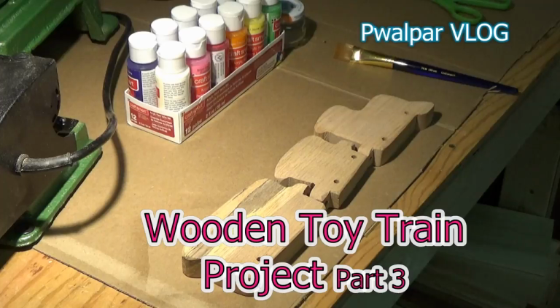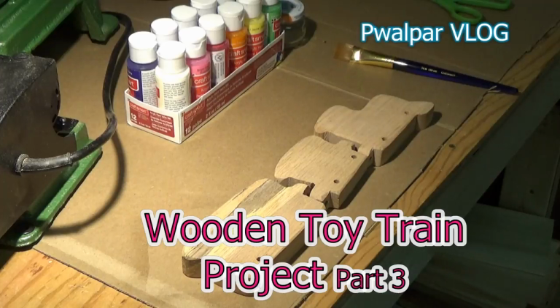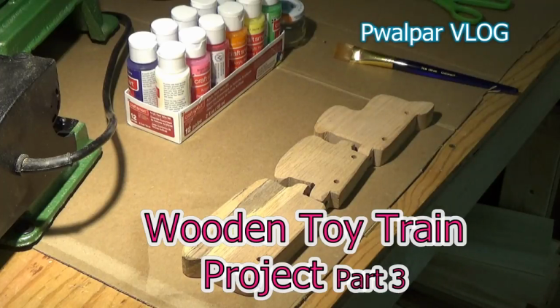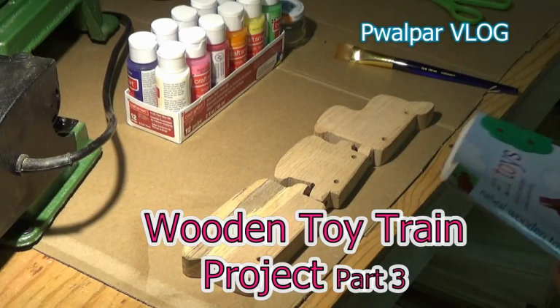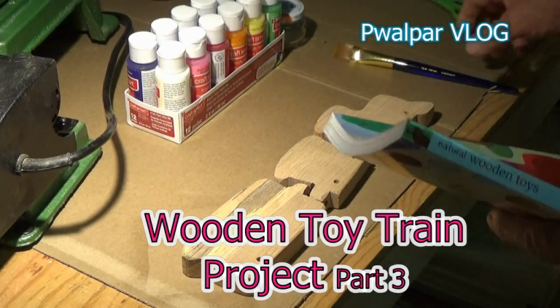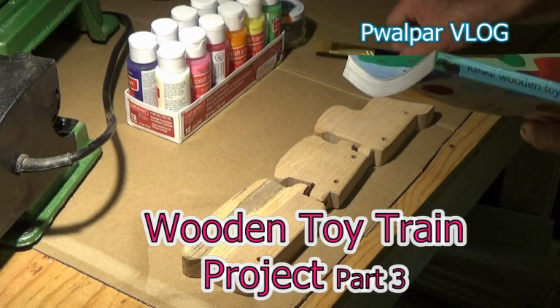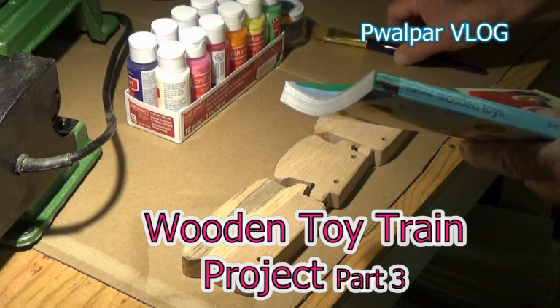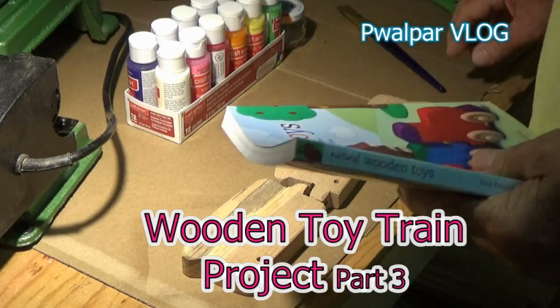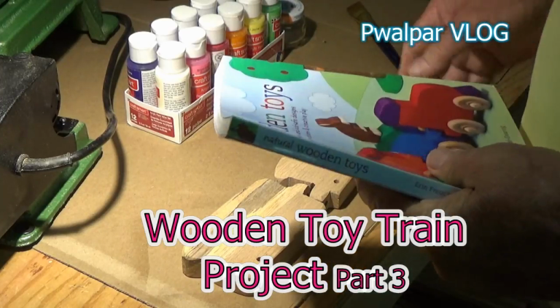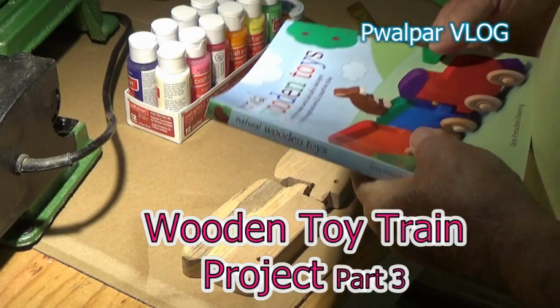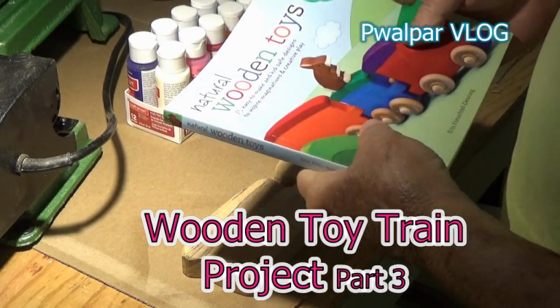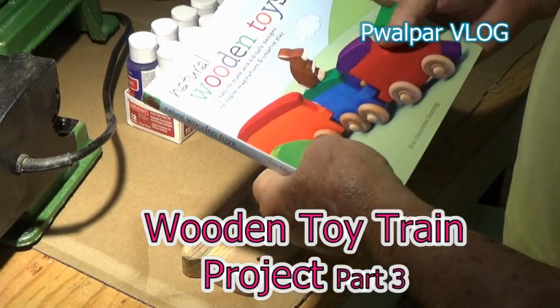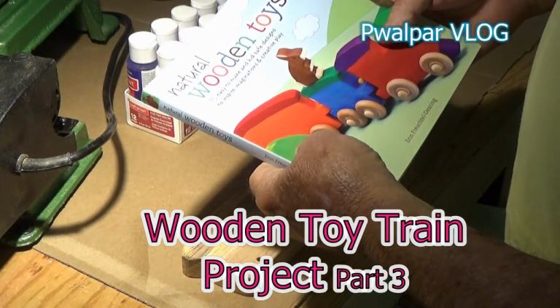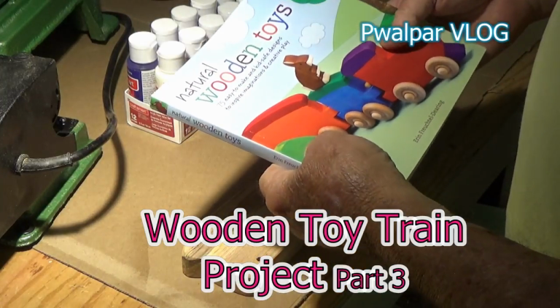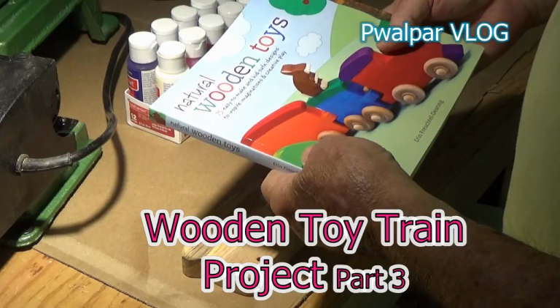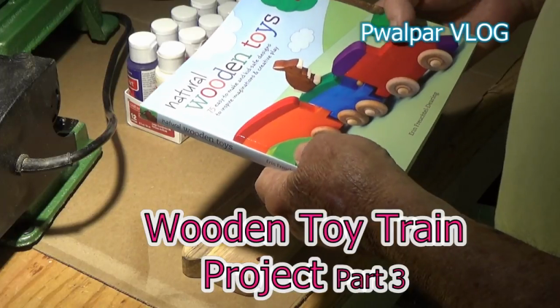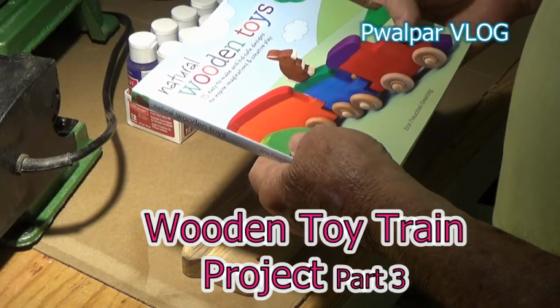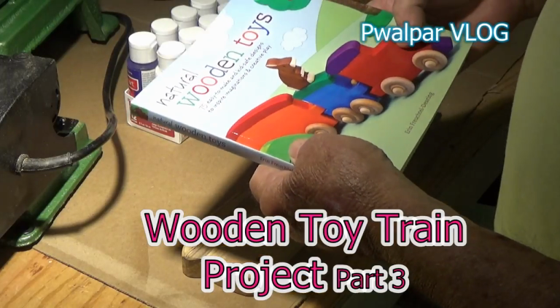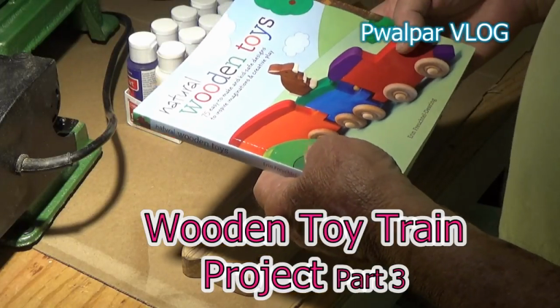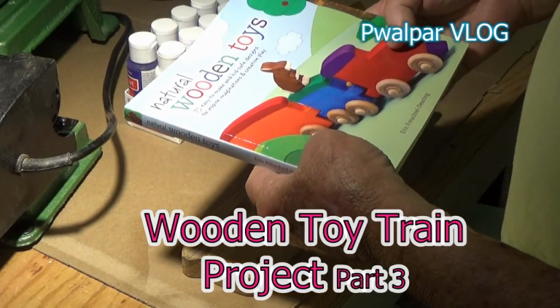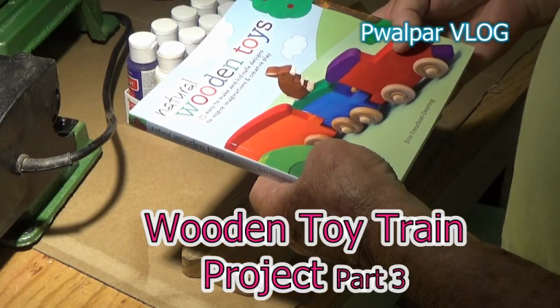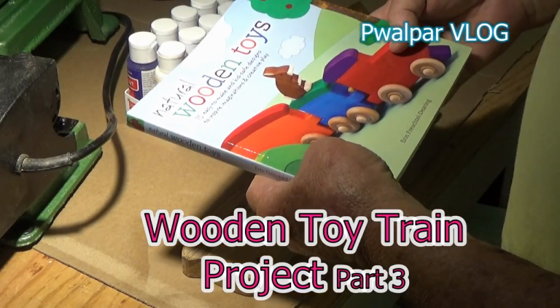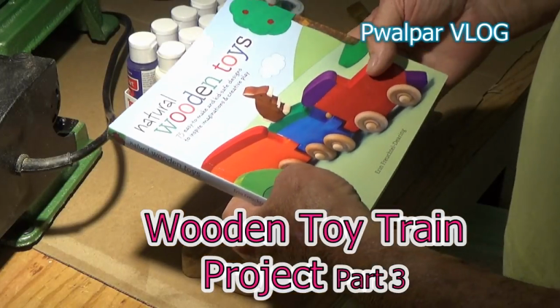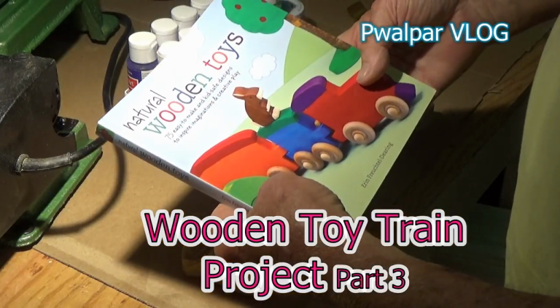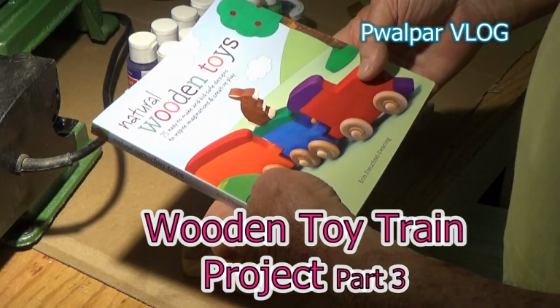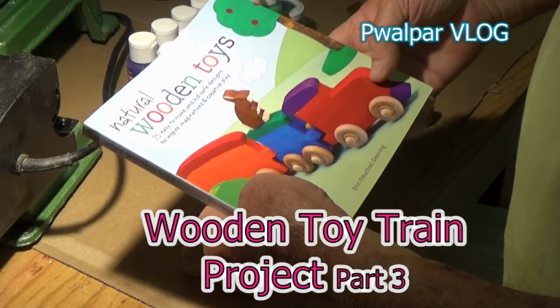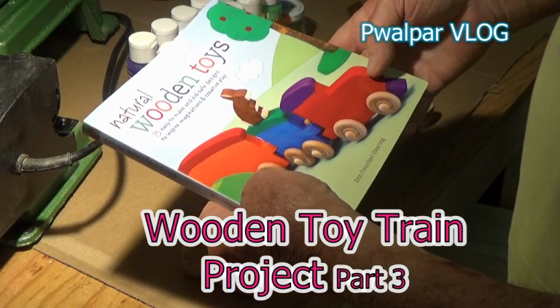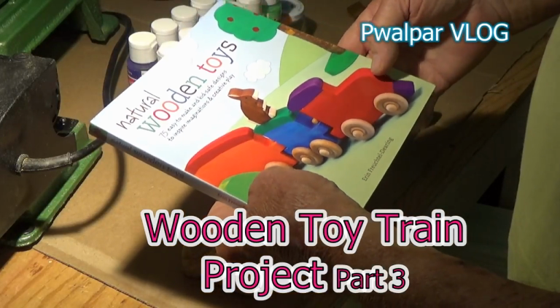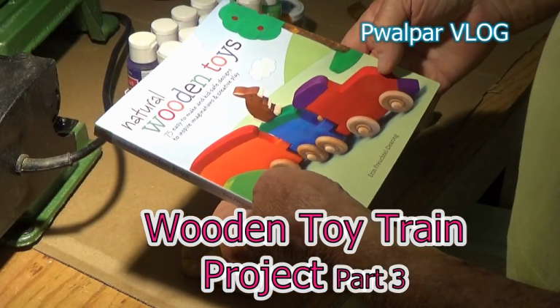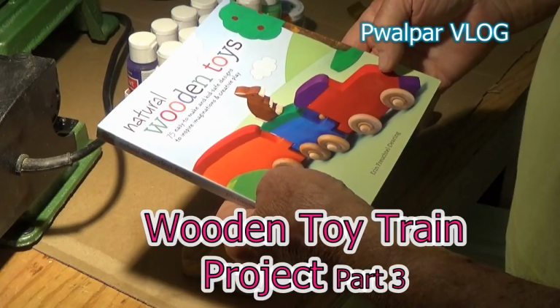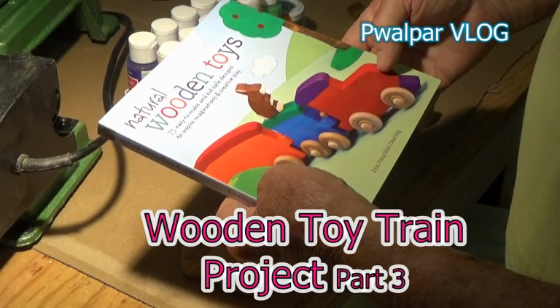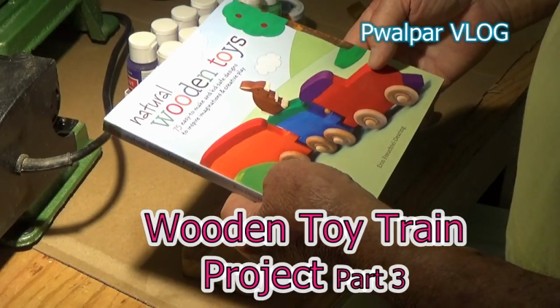Alright, I dragged out my paint, got my brushes, got my train. I pretty much like the colors they used on this train. I'm gonna go similar to that.